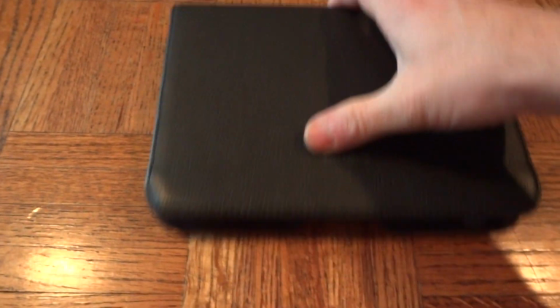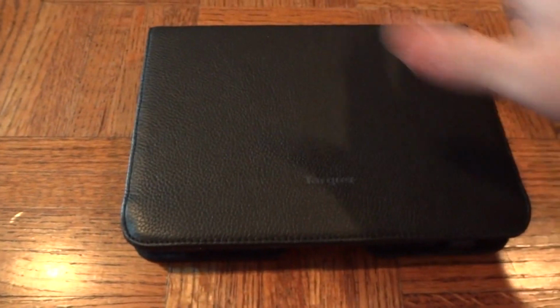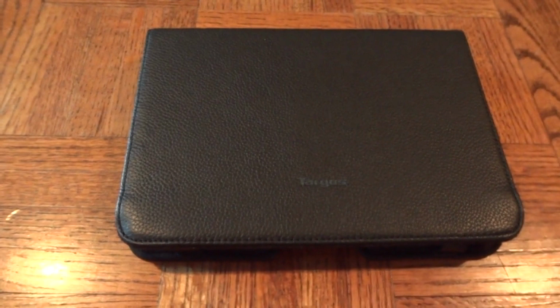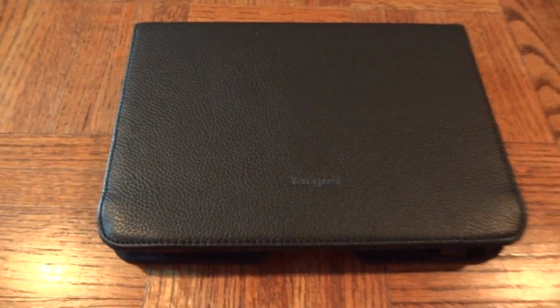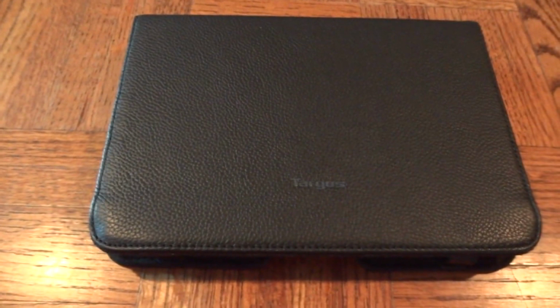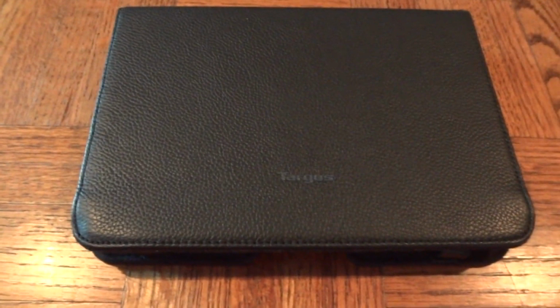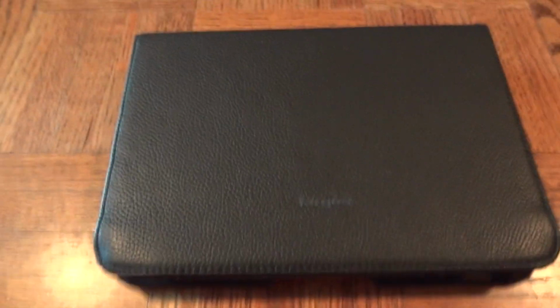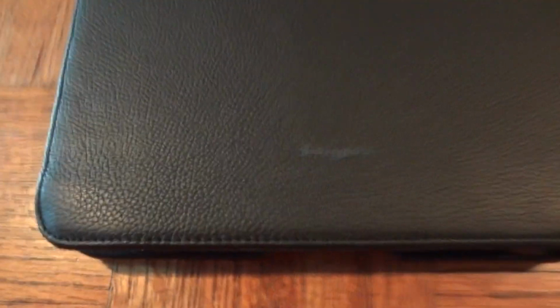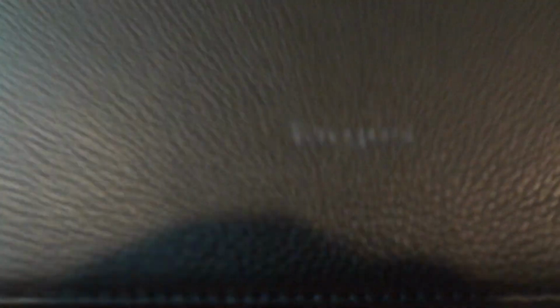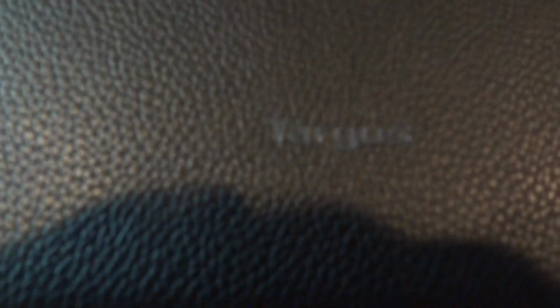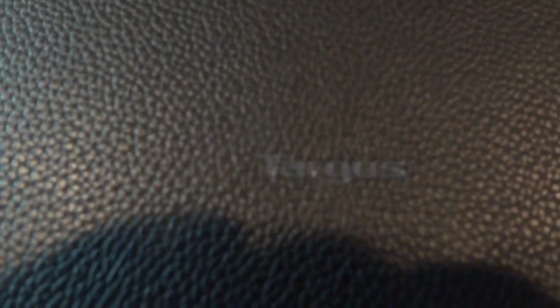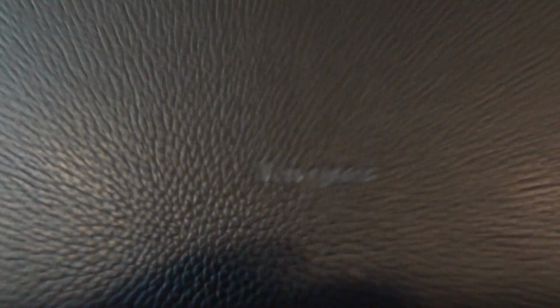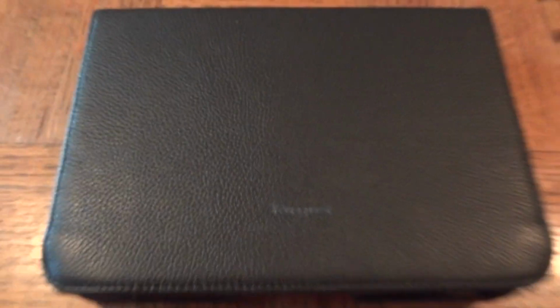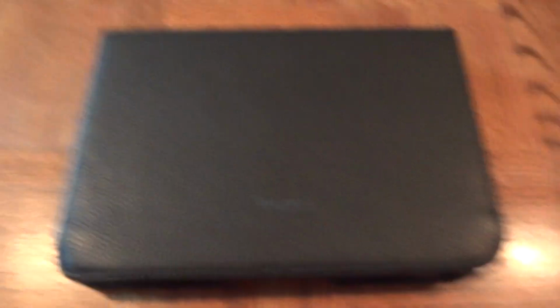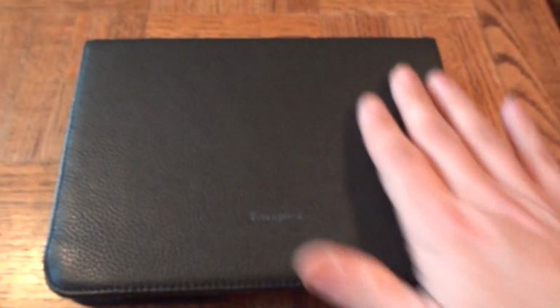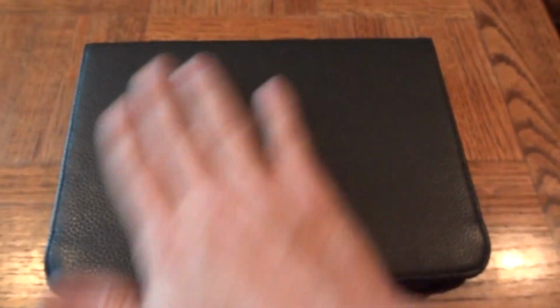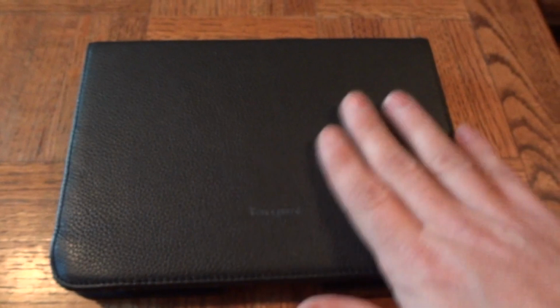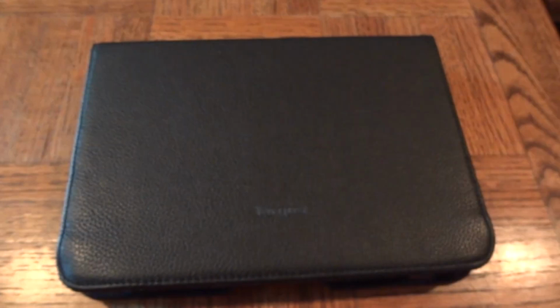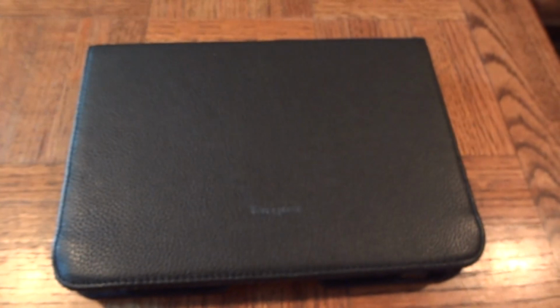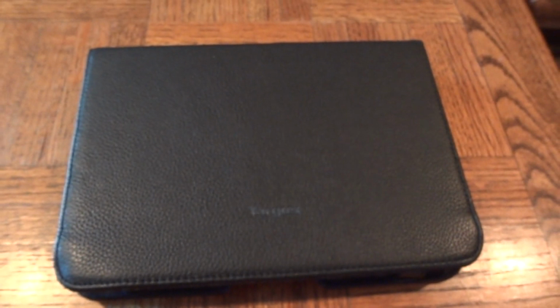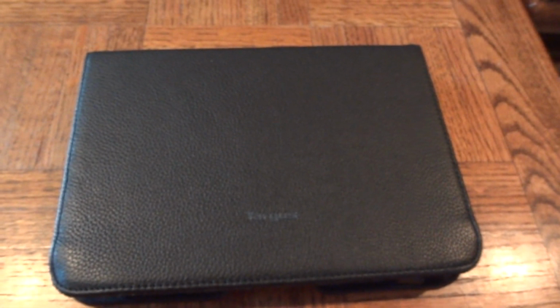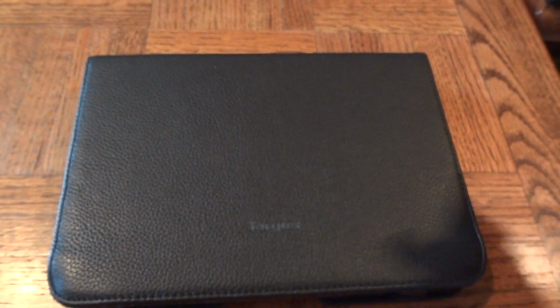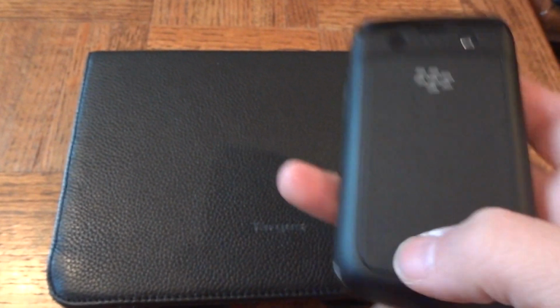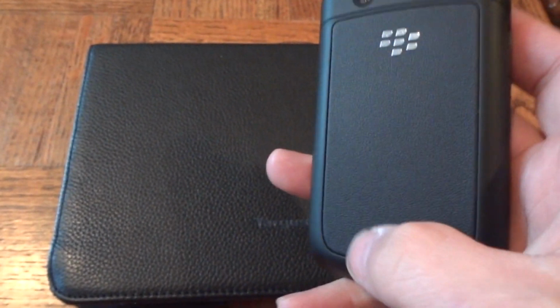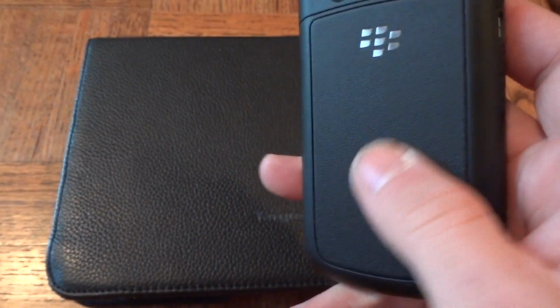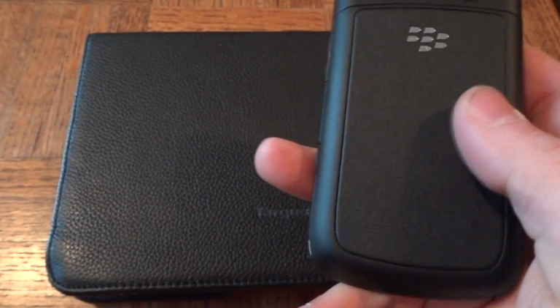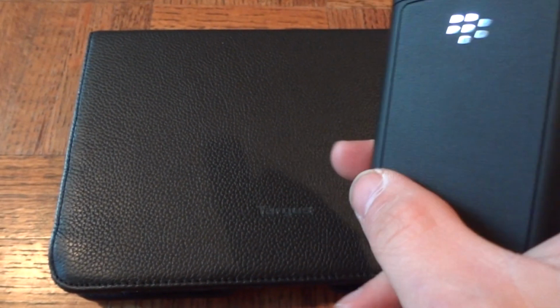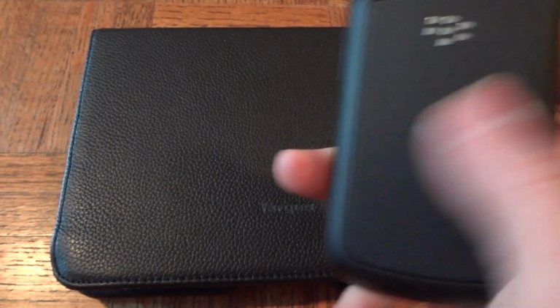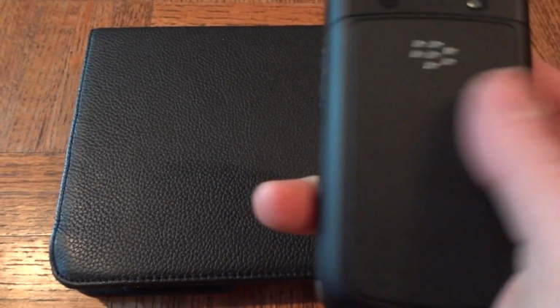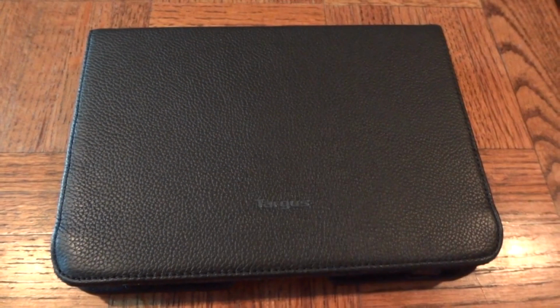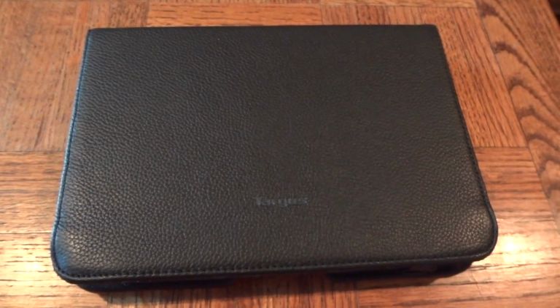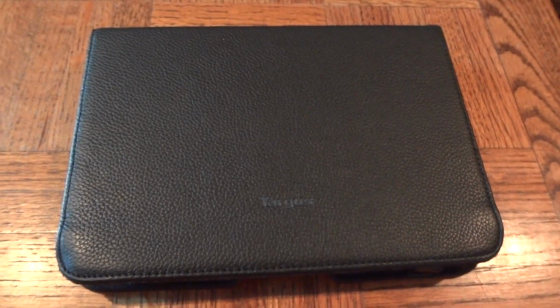Today we are taking a look at the Targus Truss case by Targus. As you can see, it has a nice leather outside that matches up nicely with the BlackBerry Bold, which has that leather effect to it.